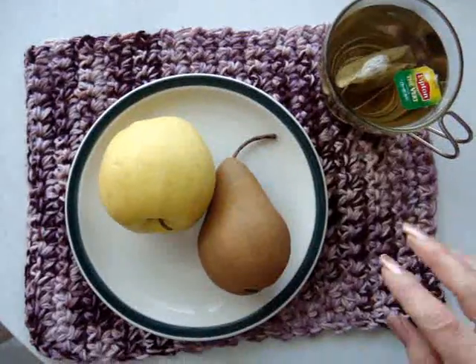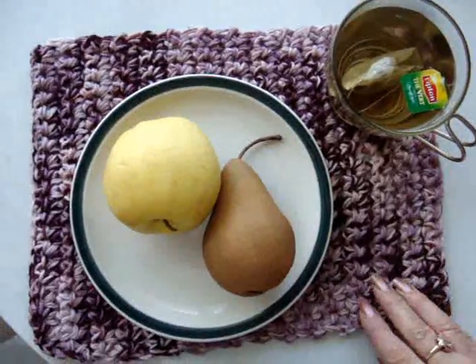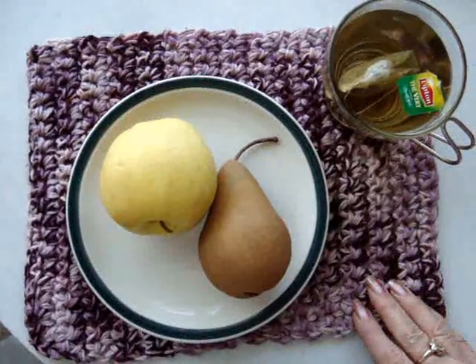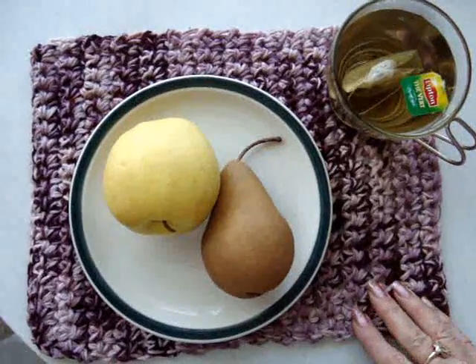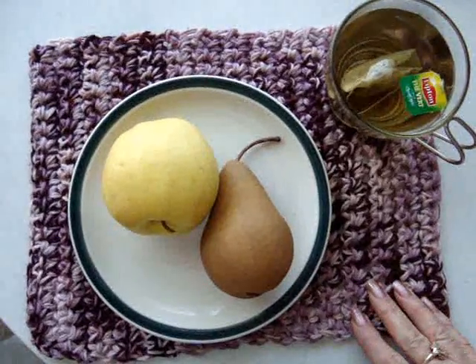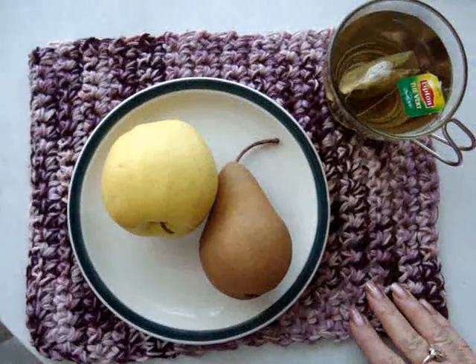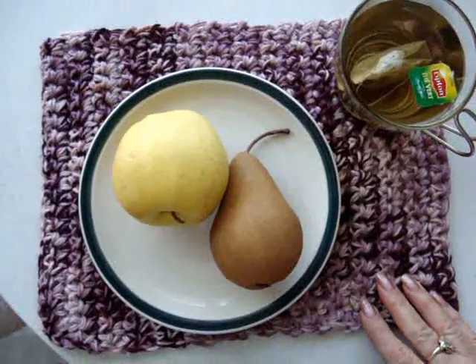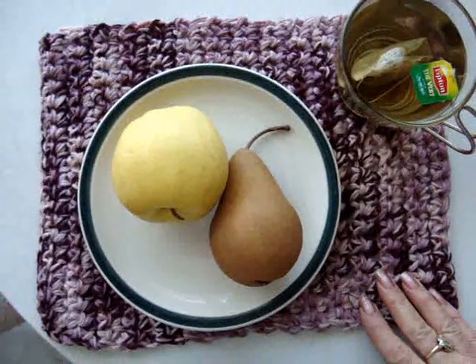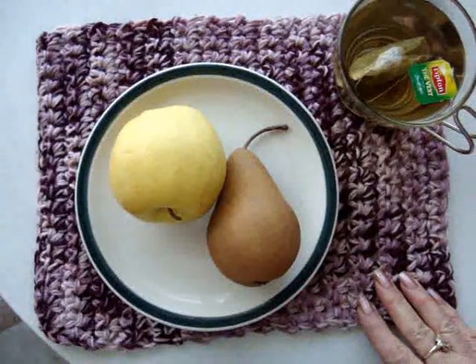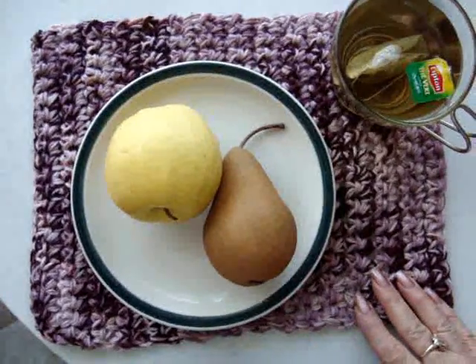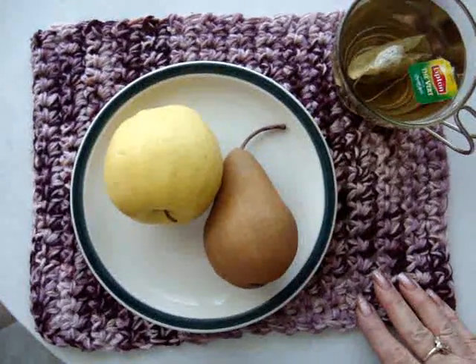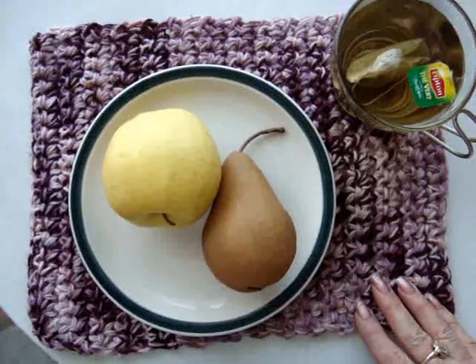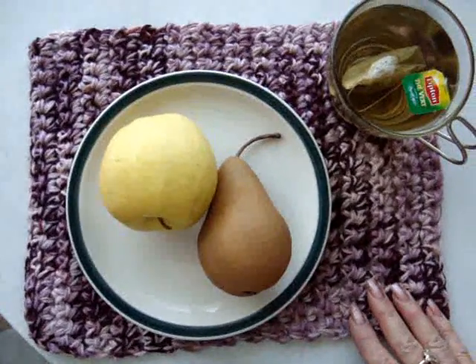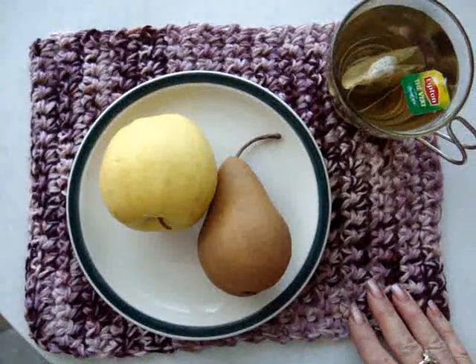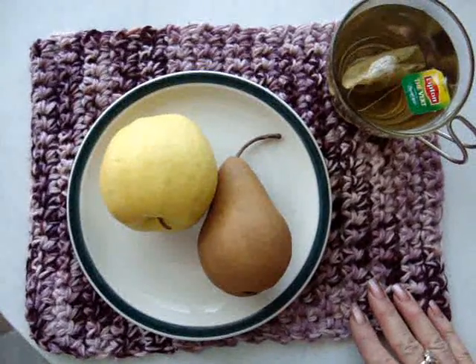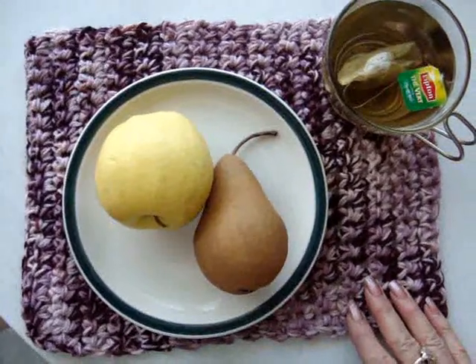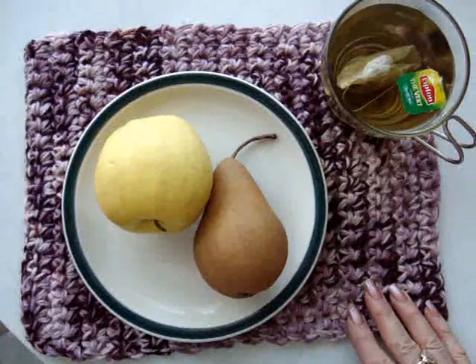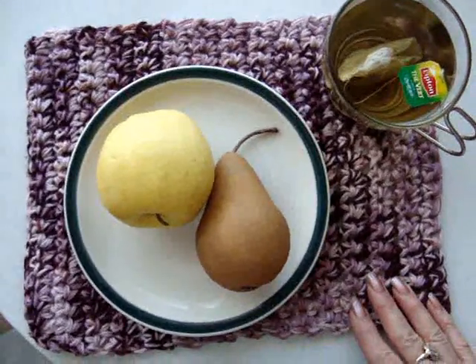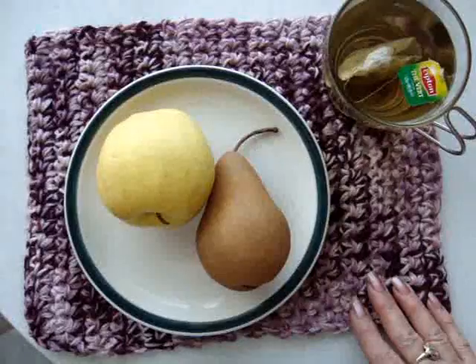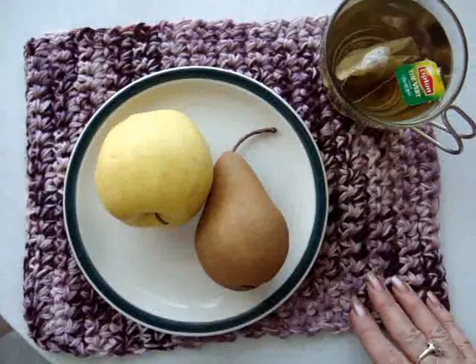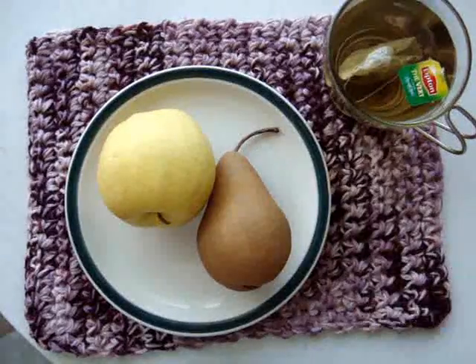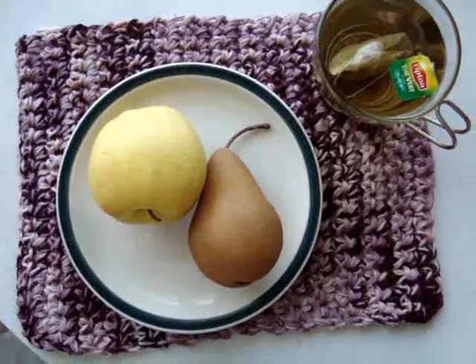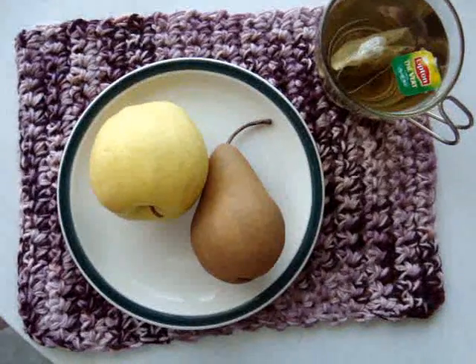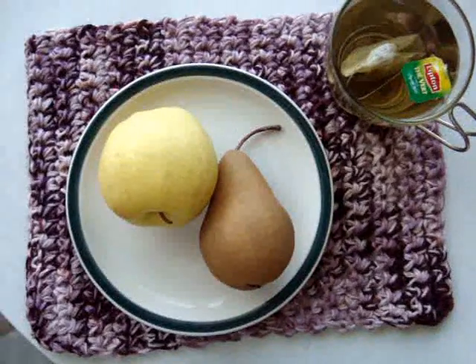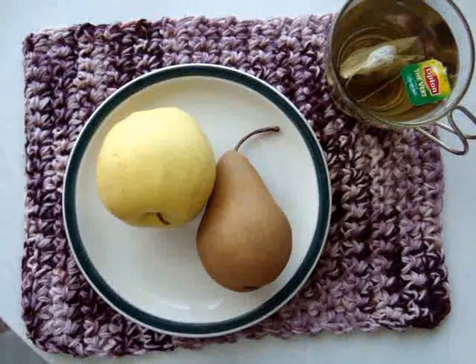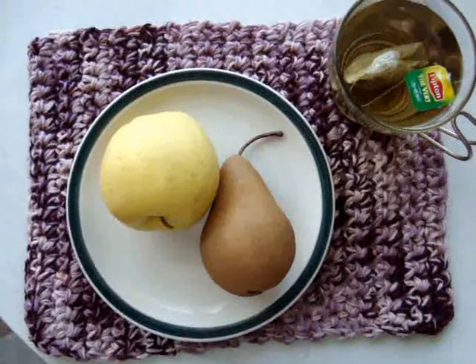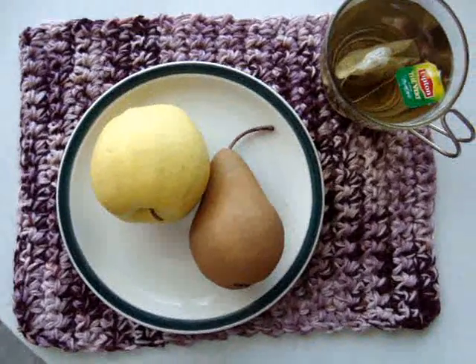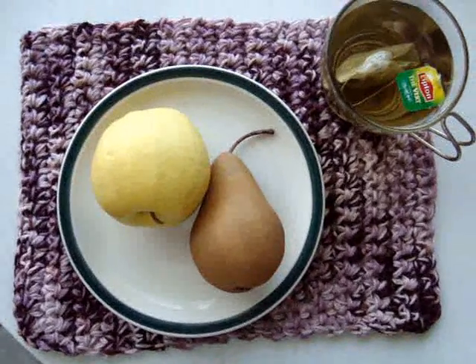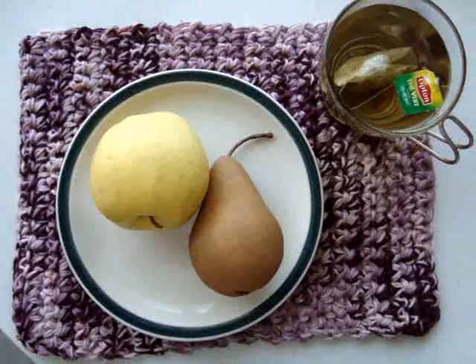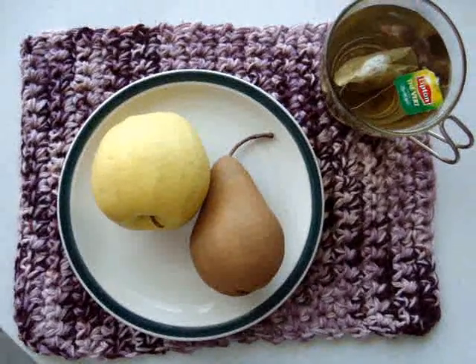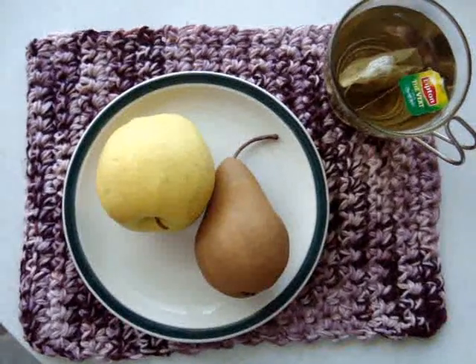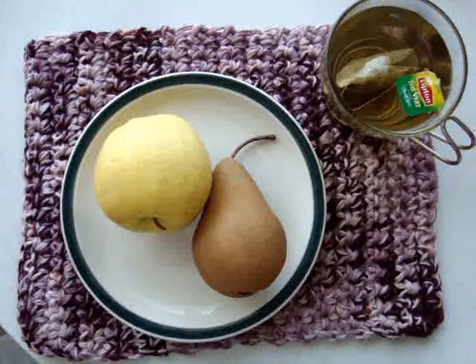Continue making each row until your placemat is the desired size. And that's how easy it is to make a placemat.